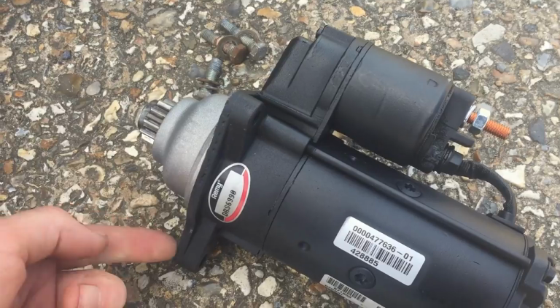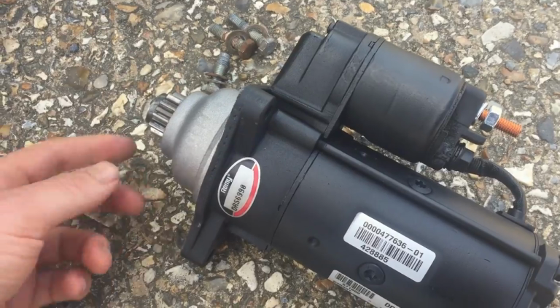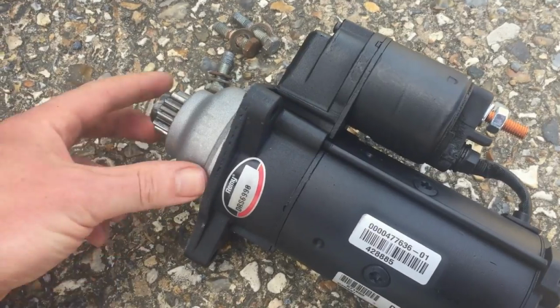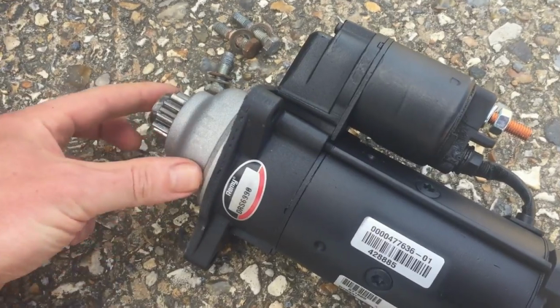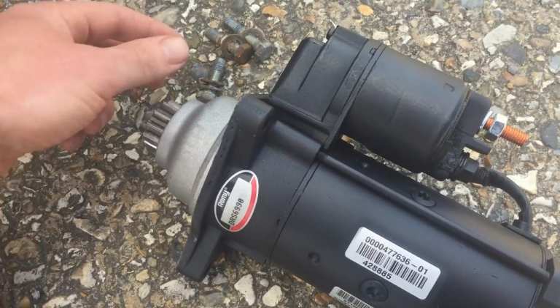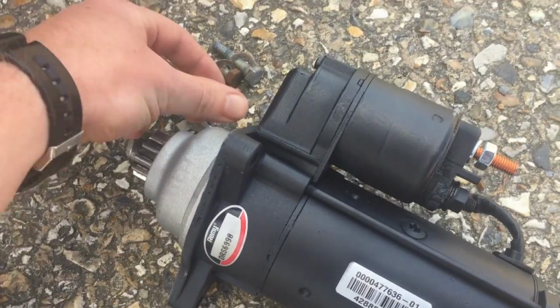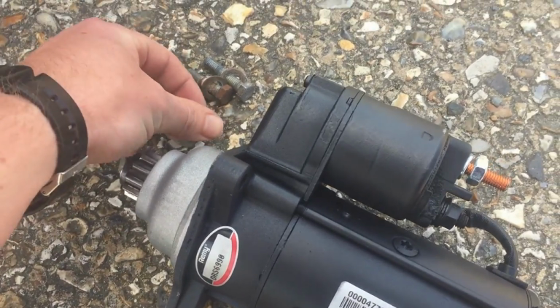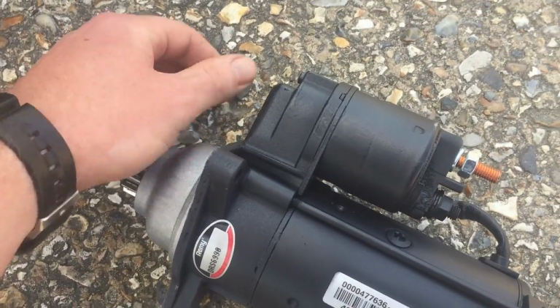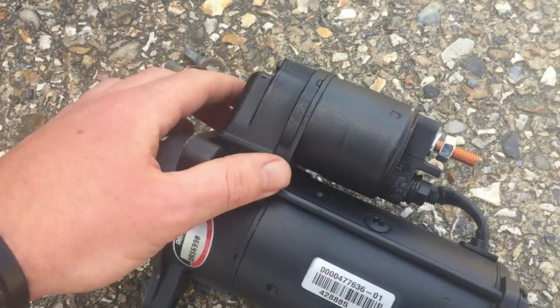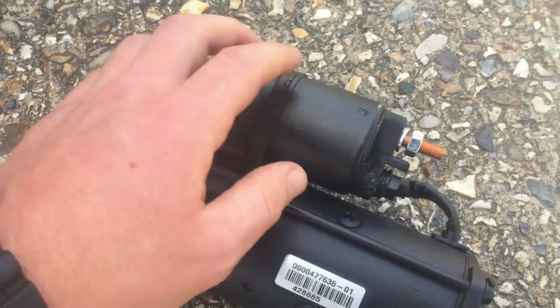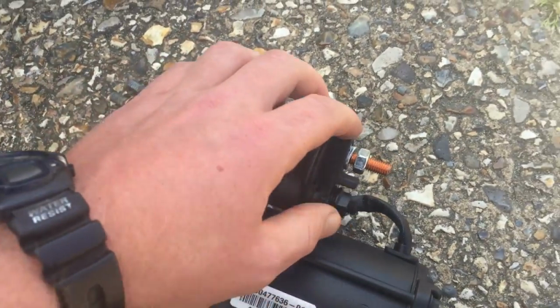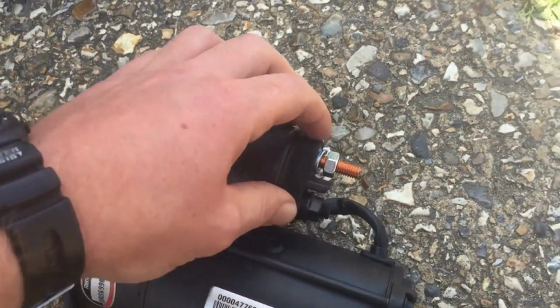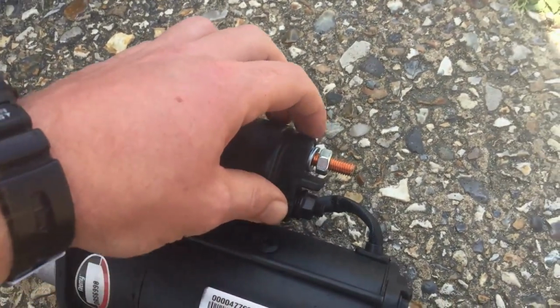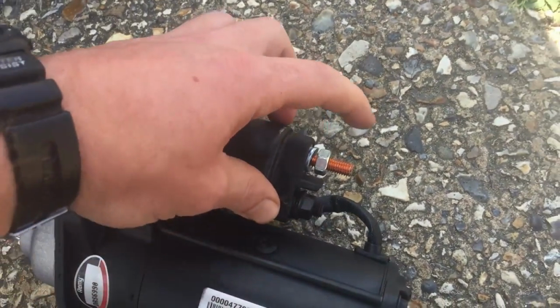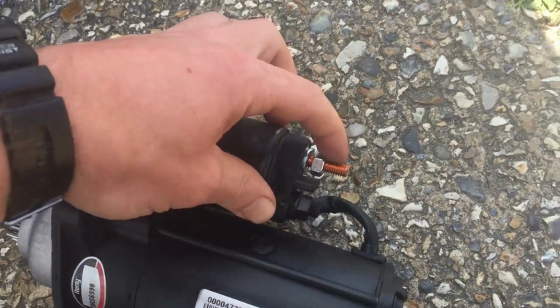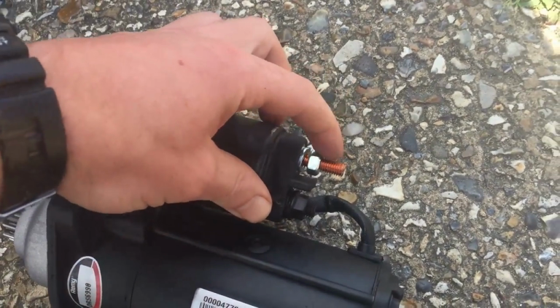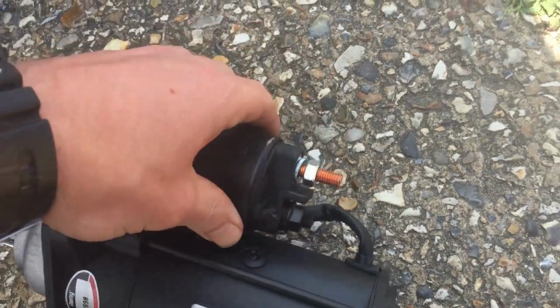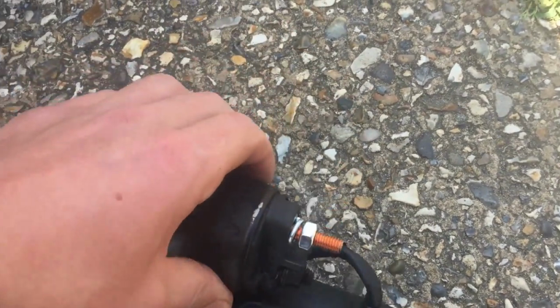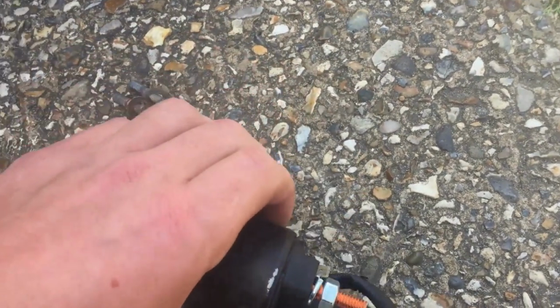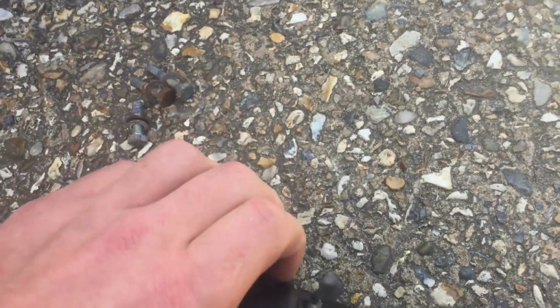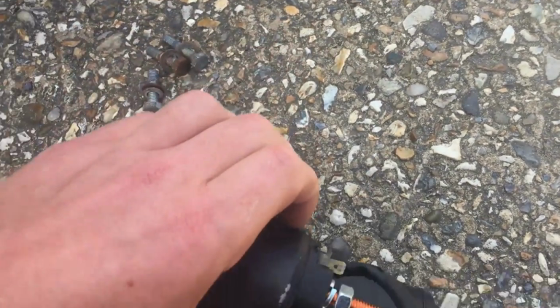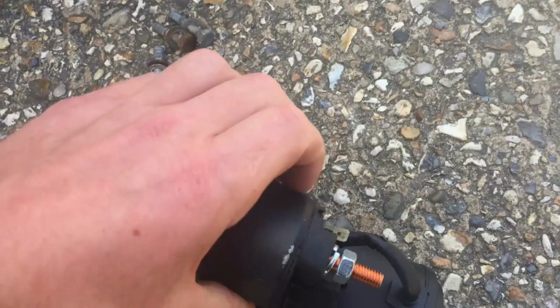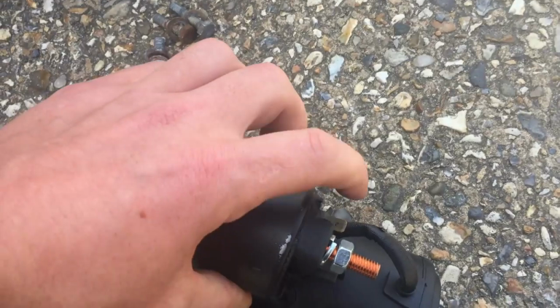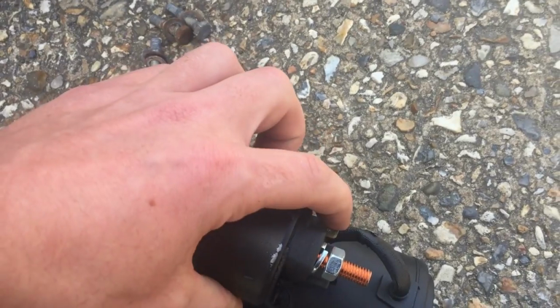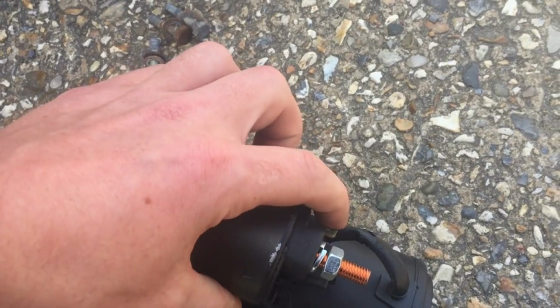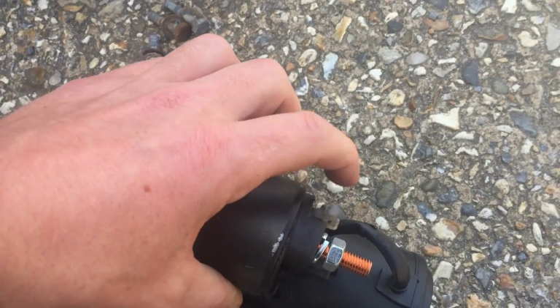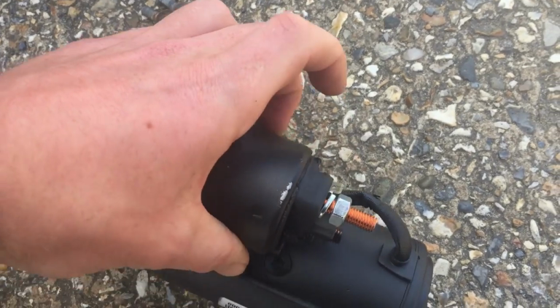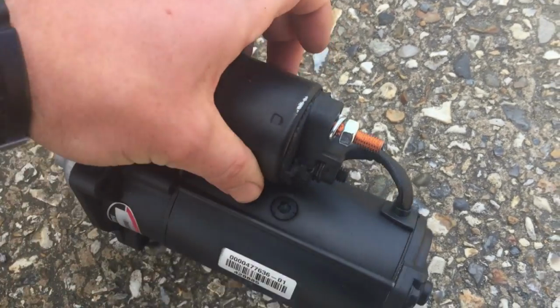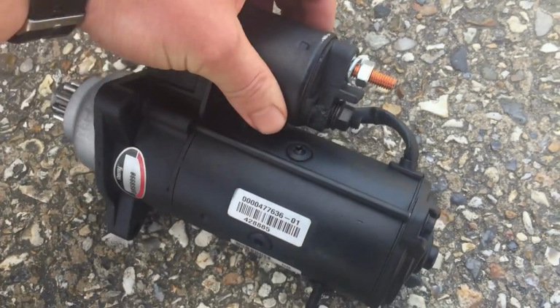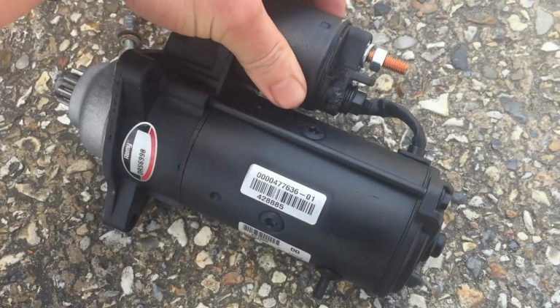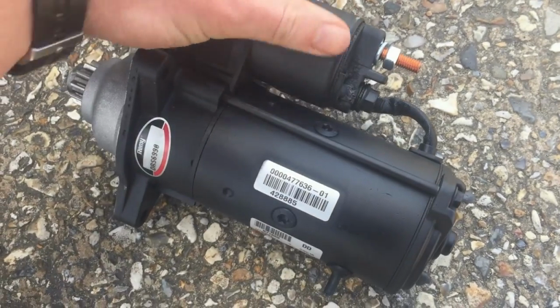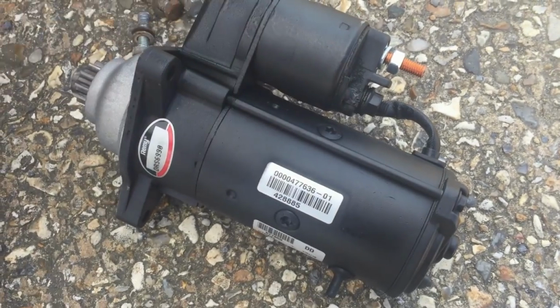Nice shiny new motor. All I need to do now is crawl under the van, try and get this lined up, slot it in place, and bolt it in. Then I just need to connect the negative and the positive, and we can fire it up and give it a test.